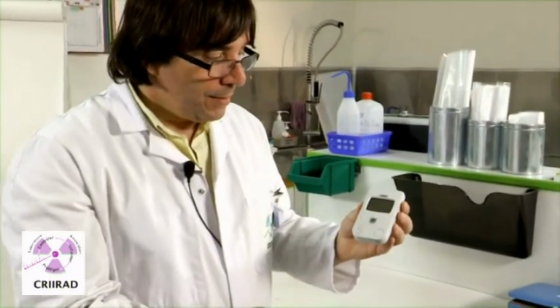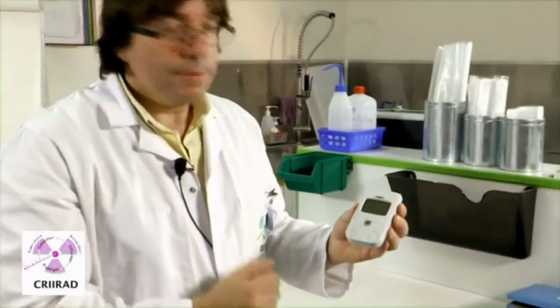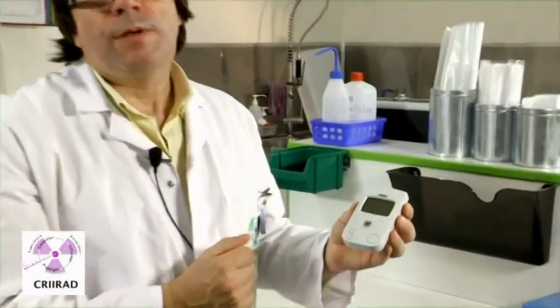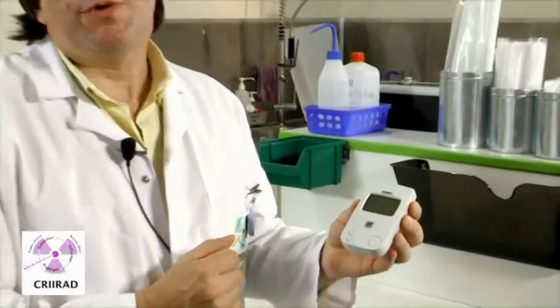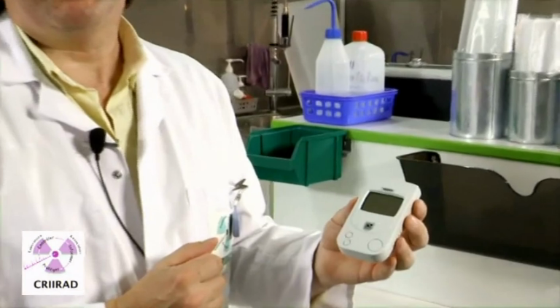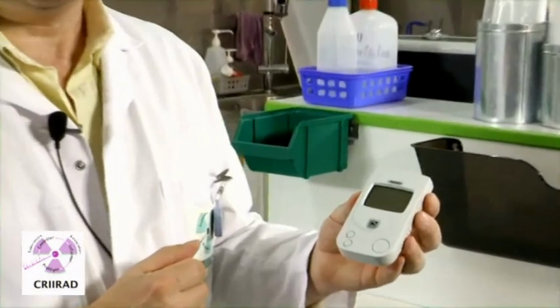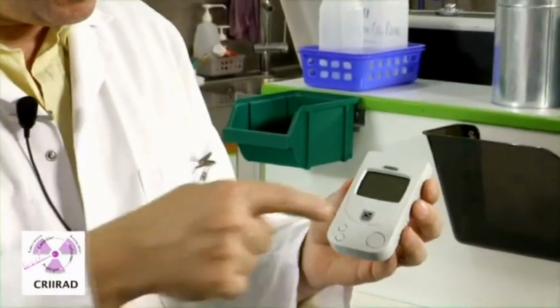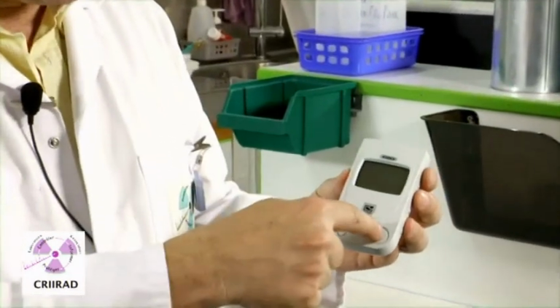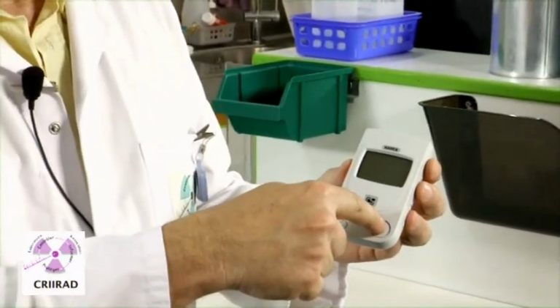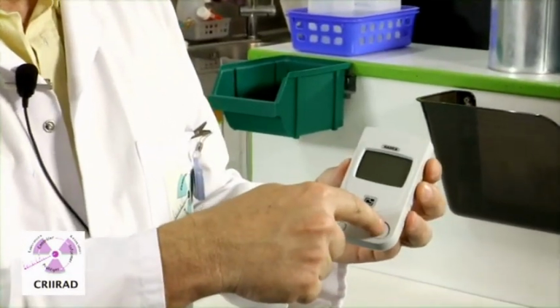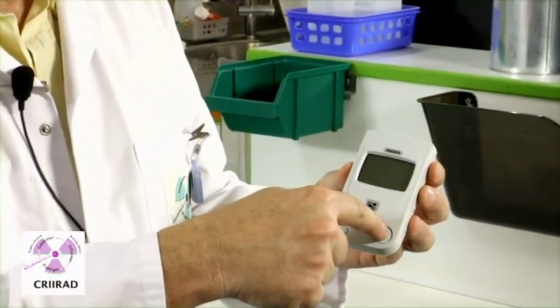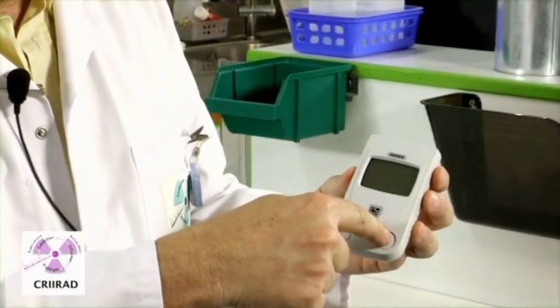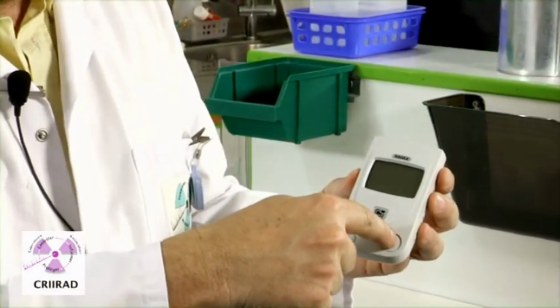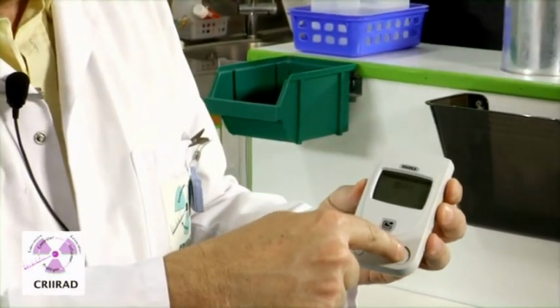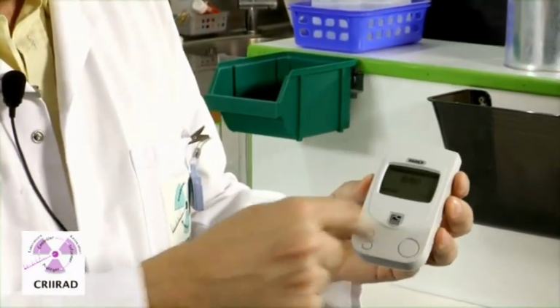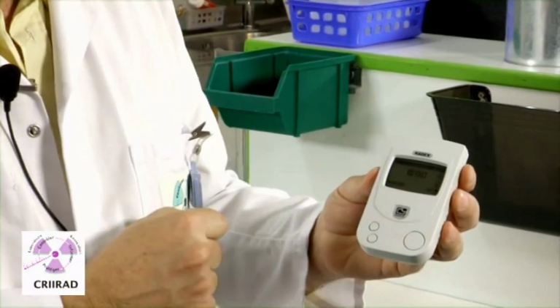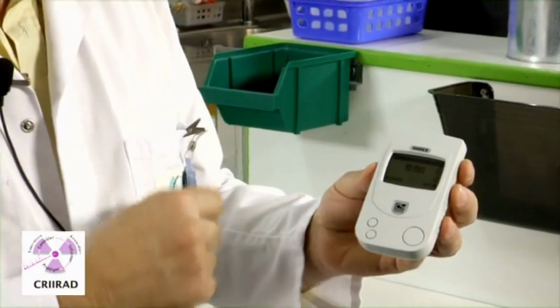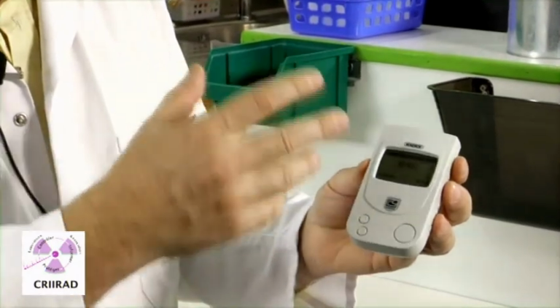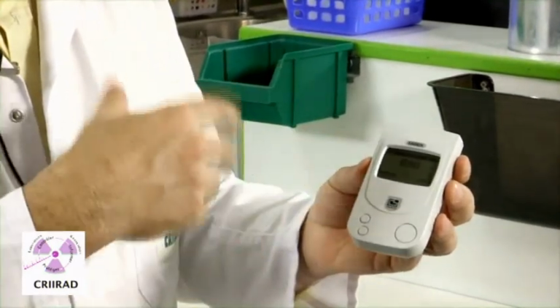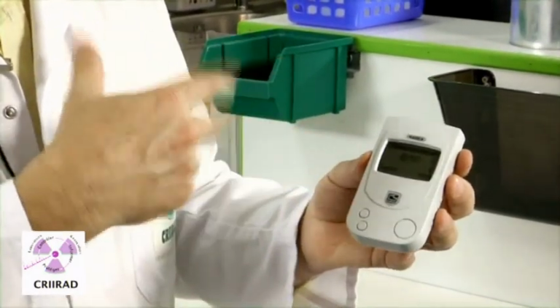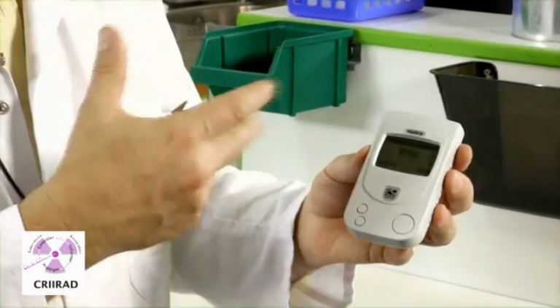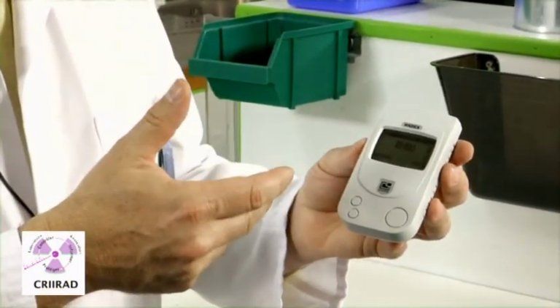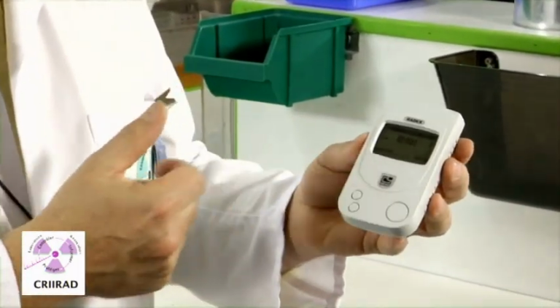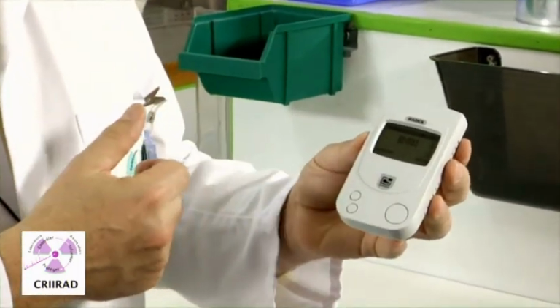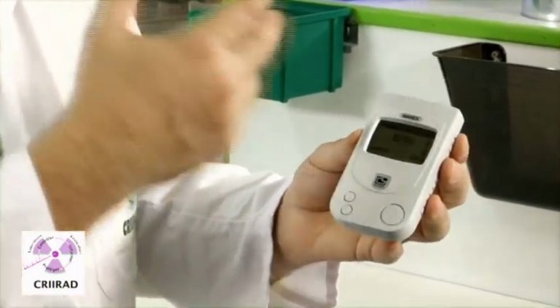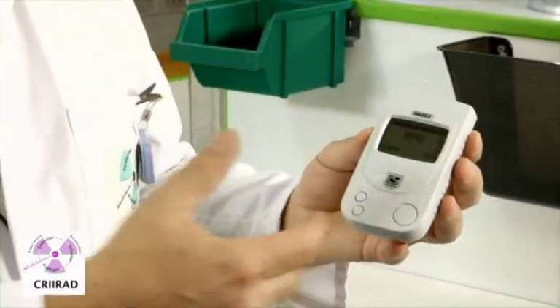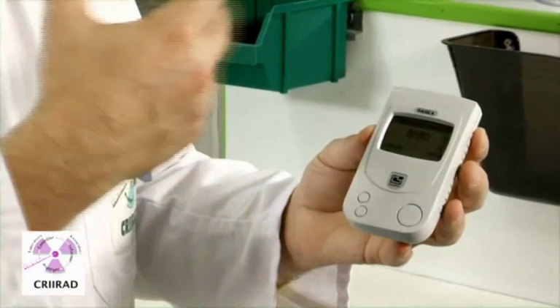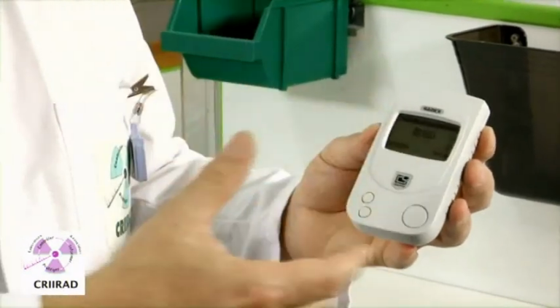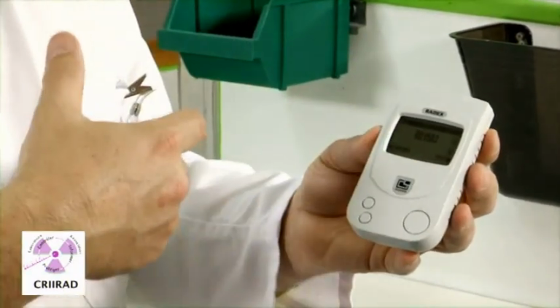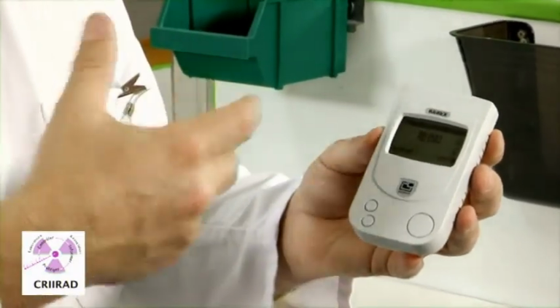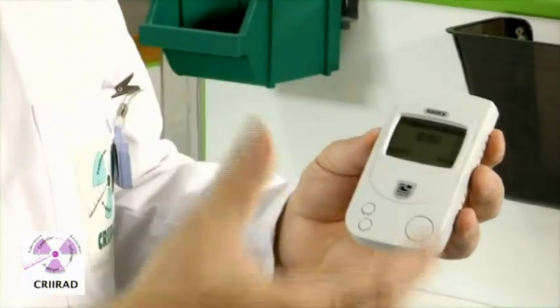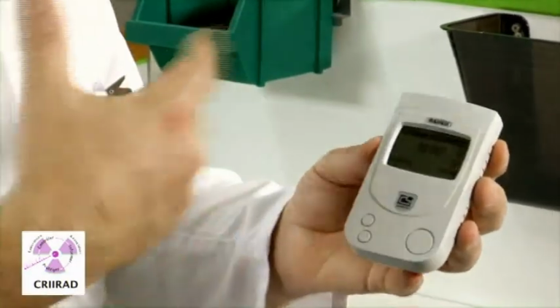Before beginning a measurement, you just press this button on and you will wait a few seconds. Then the Radex will go on measuring beta and gamma radiation.